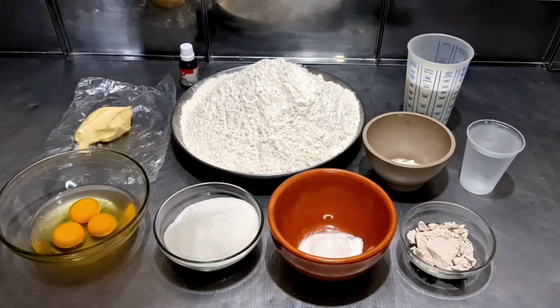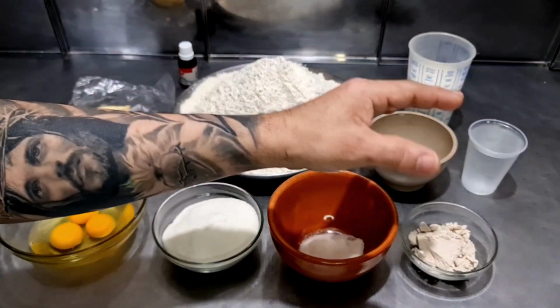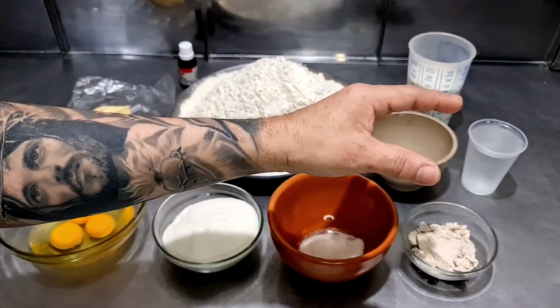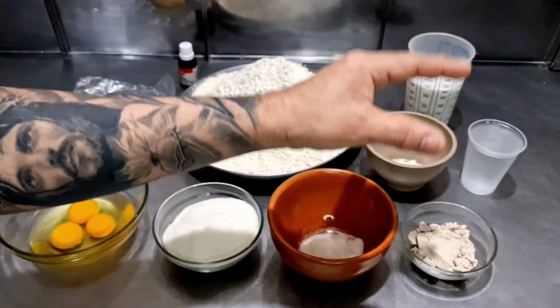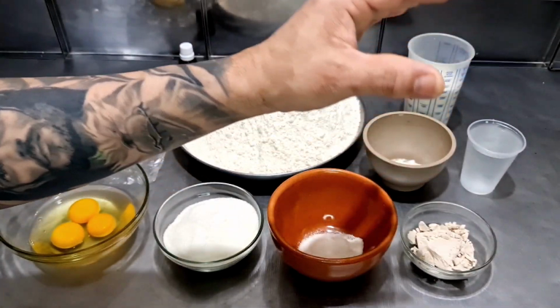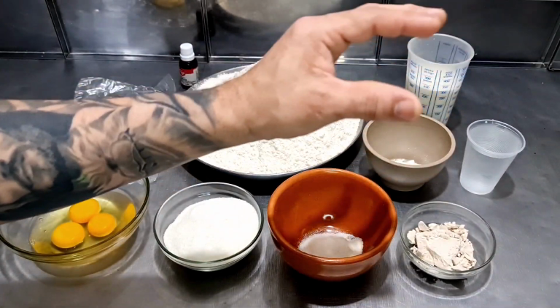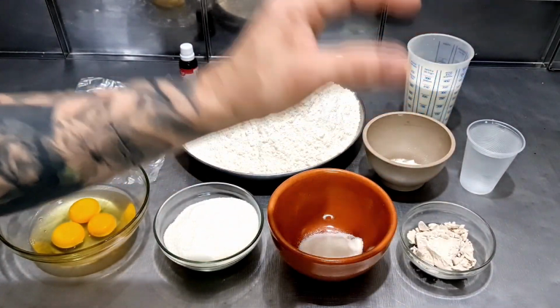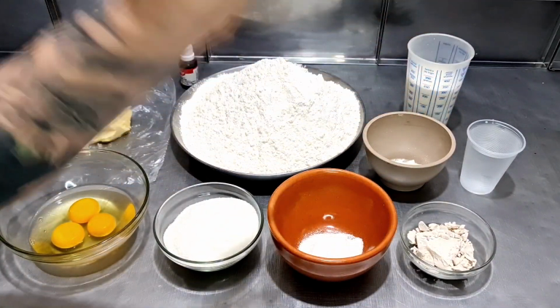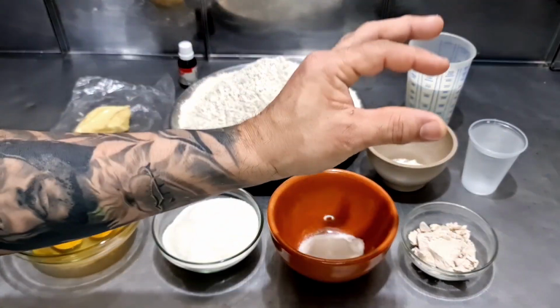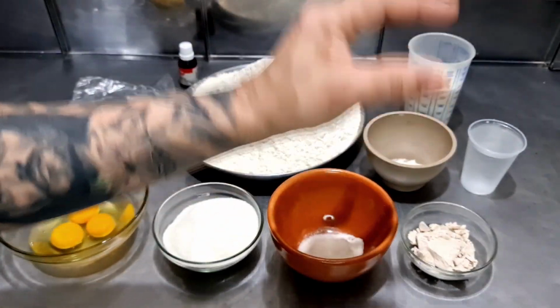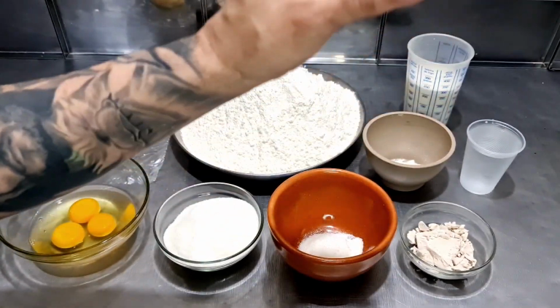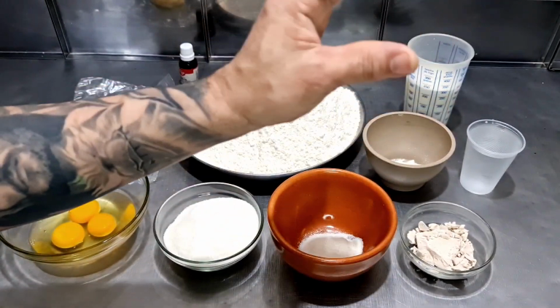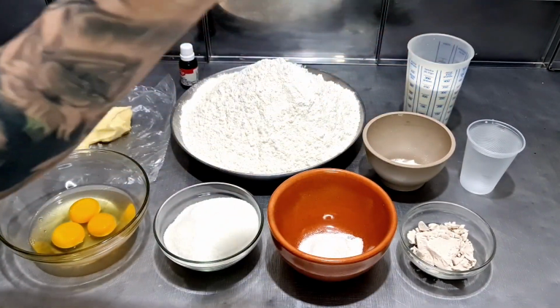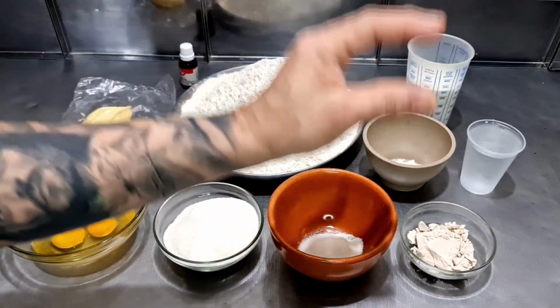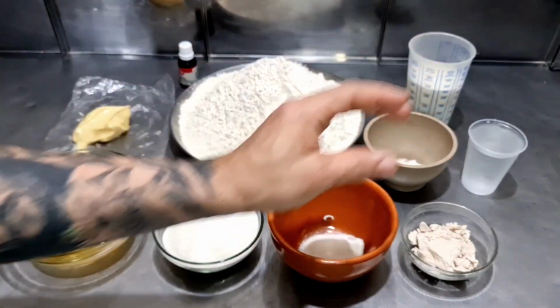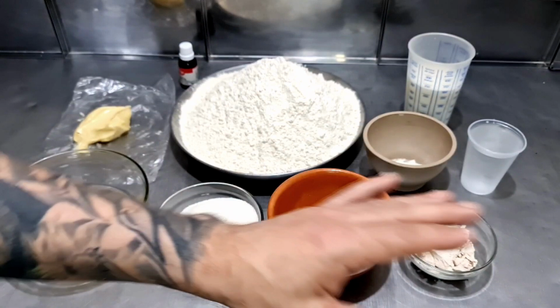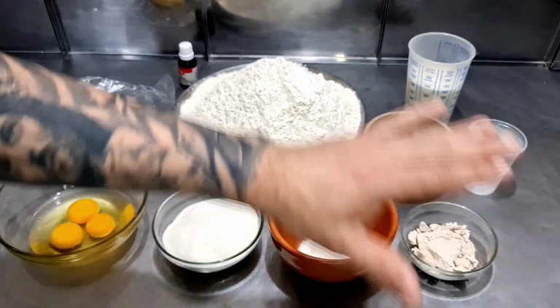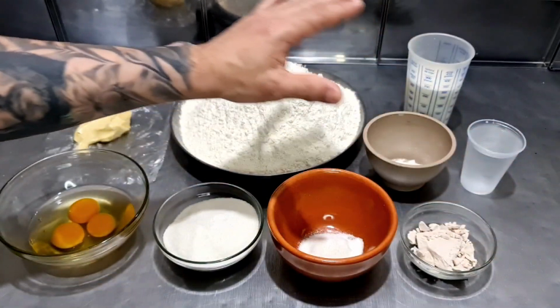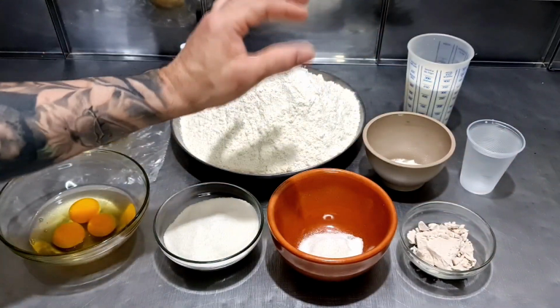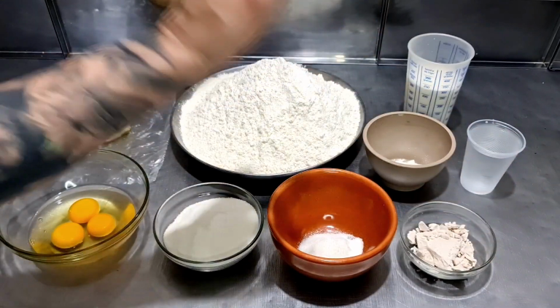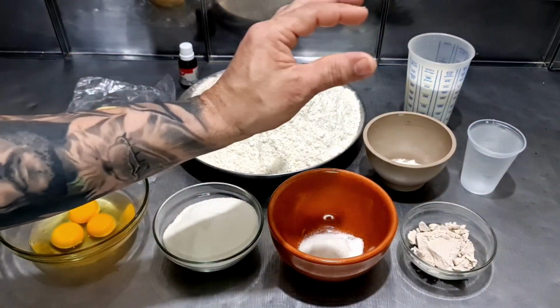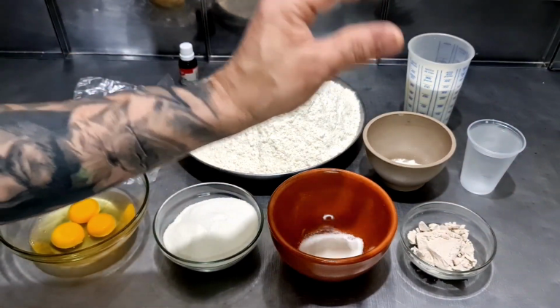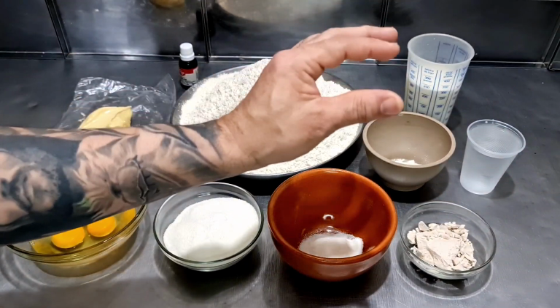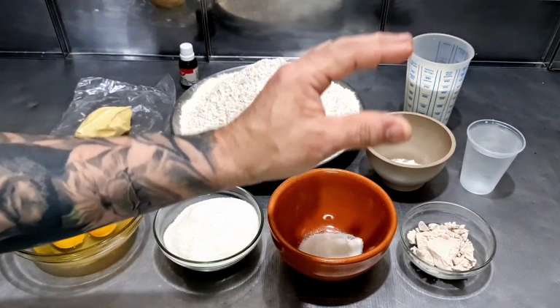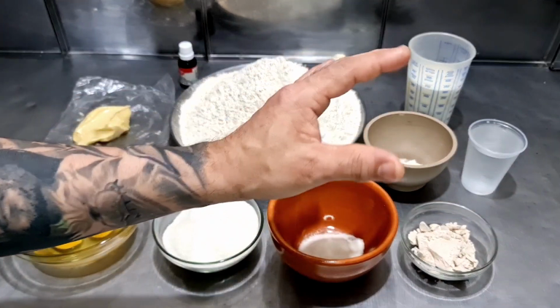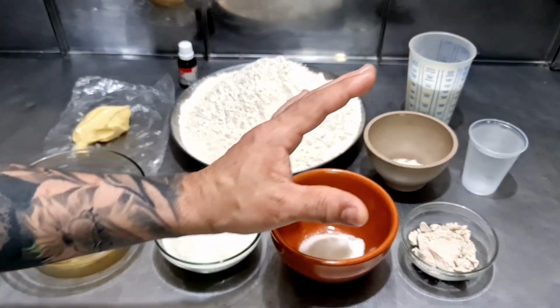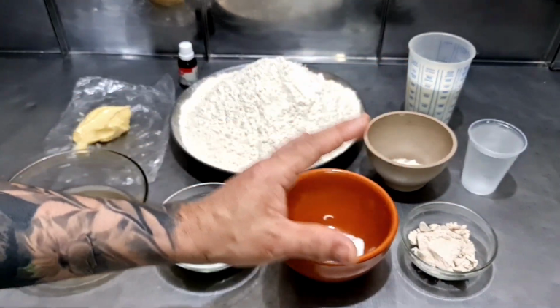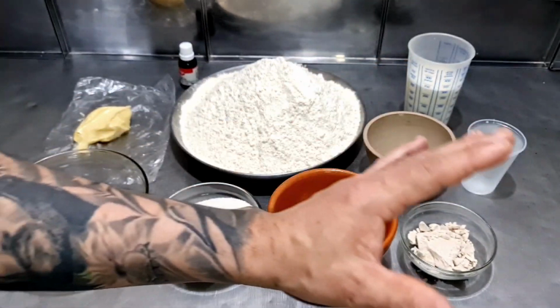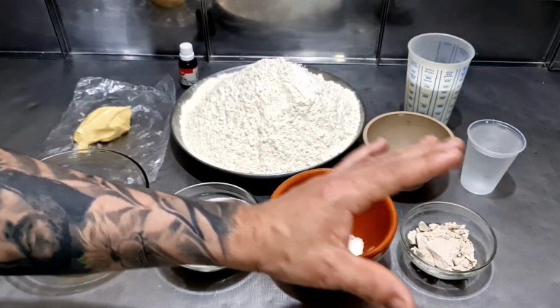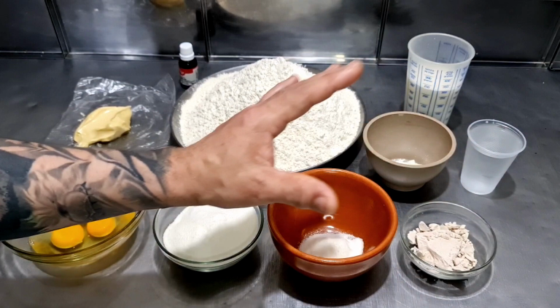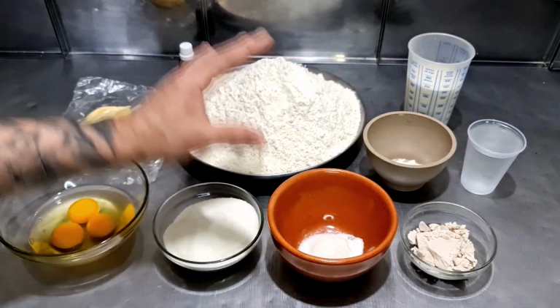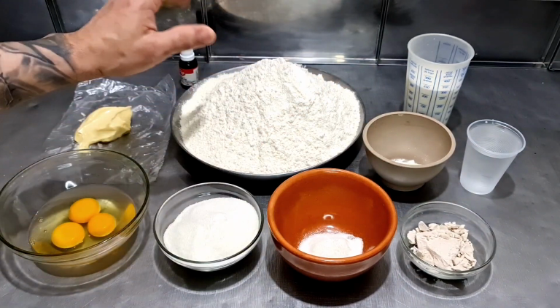Então vamos pessoal para essa receita de pão doce top! Aquele pão doce com fruta cristalizada, aquele acabamento top com fundan. Então vamos para essa receita da massa de pão doce.